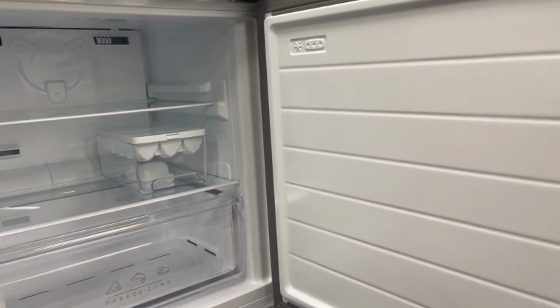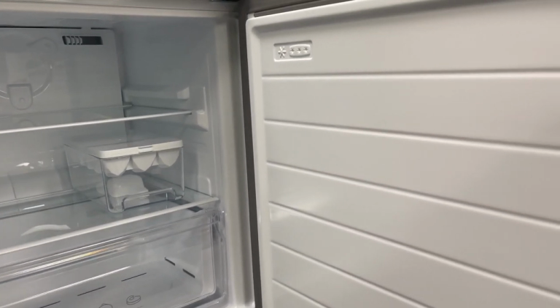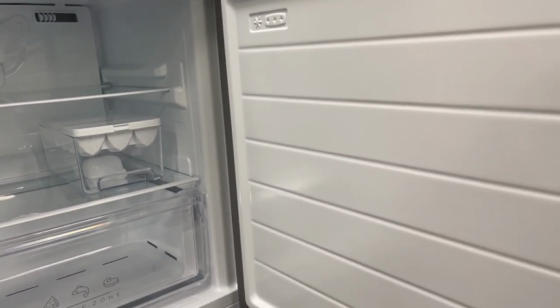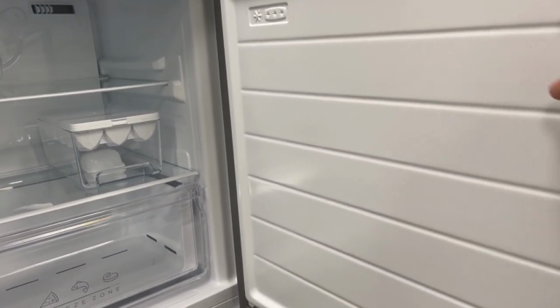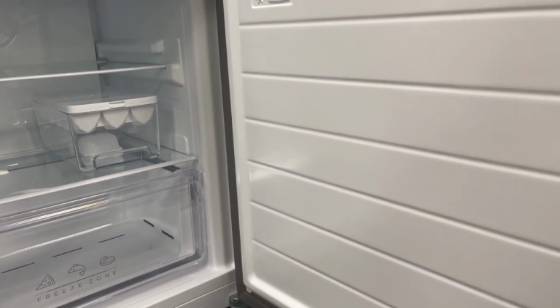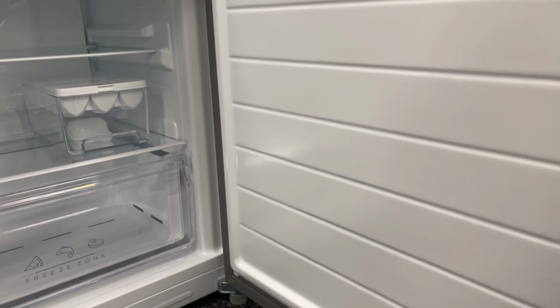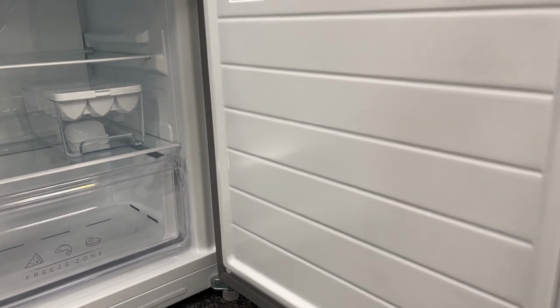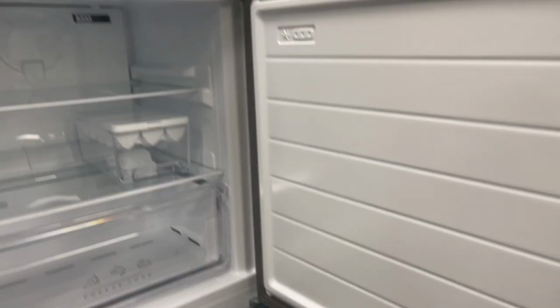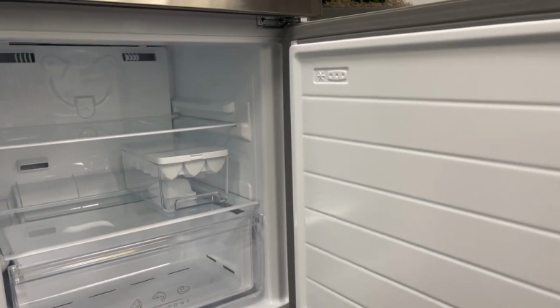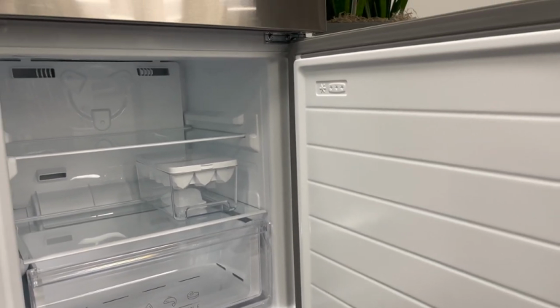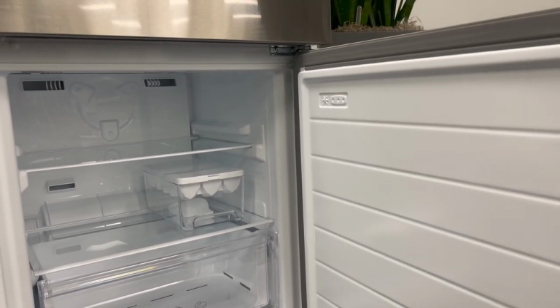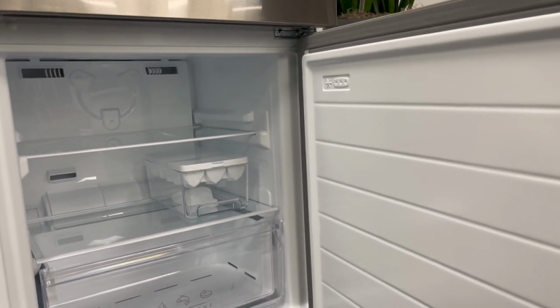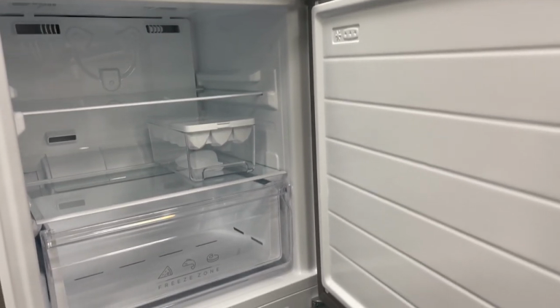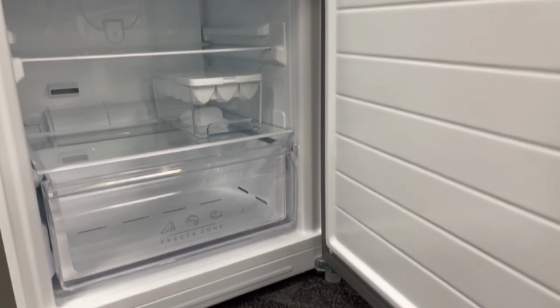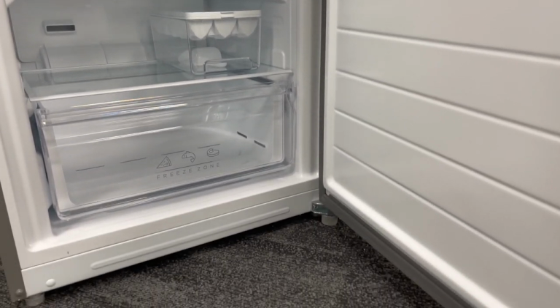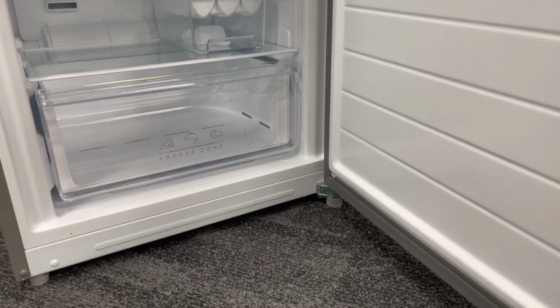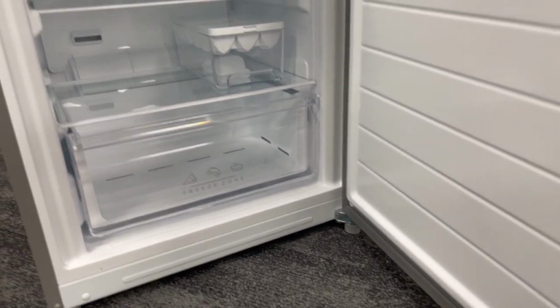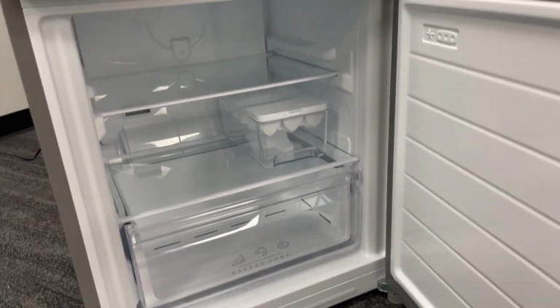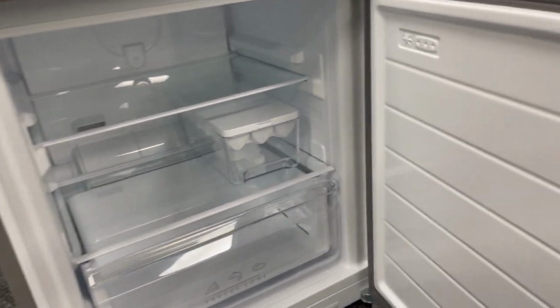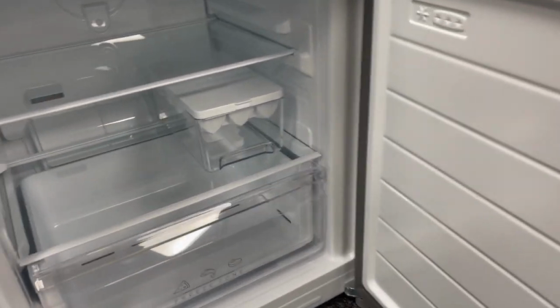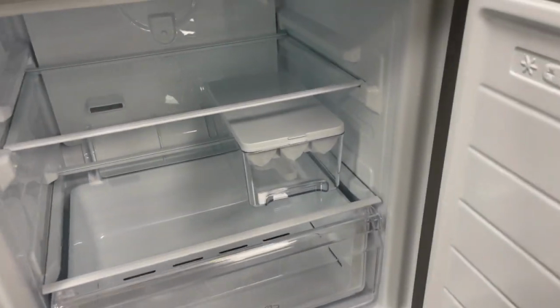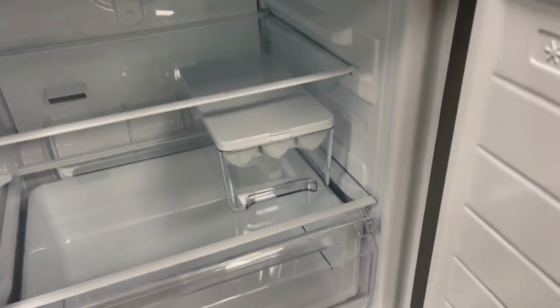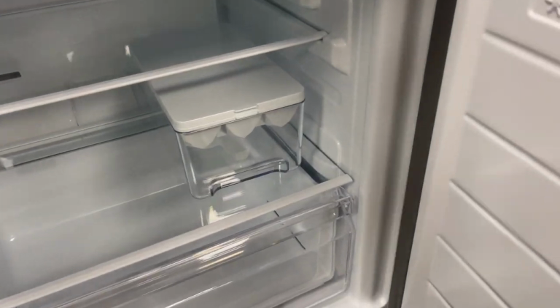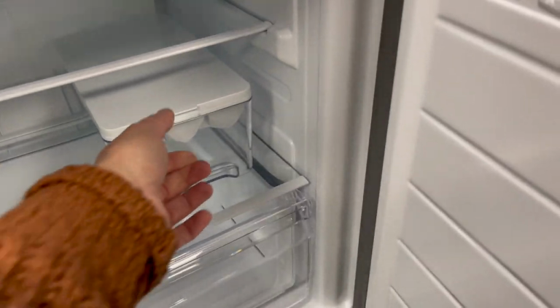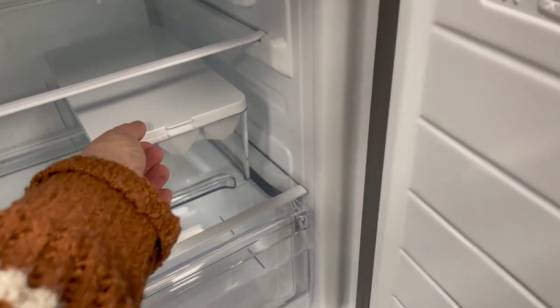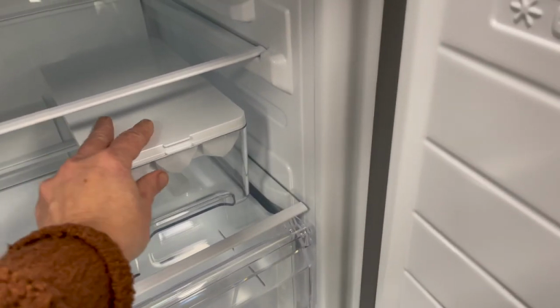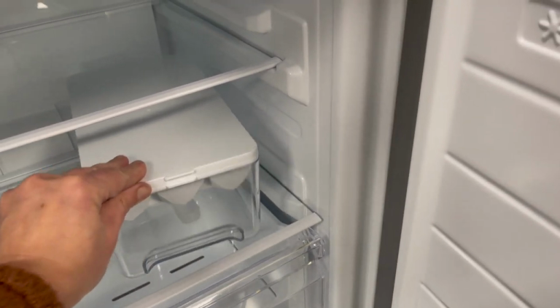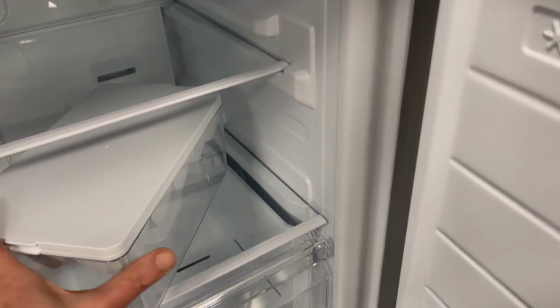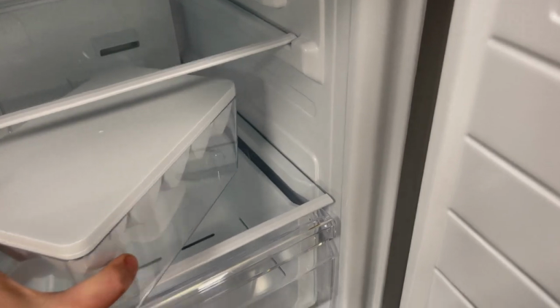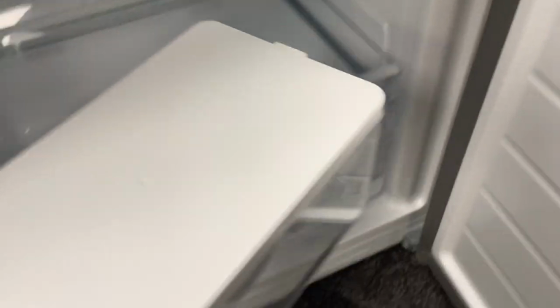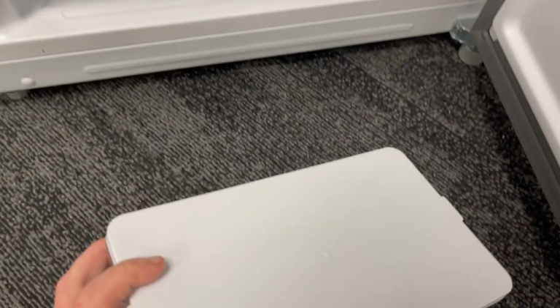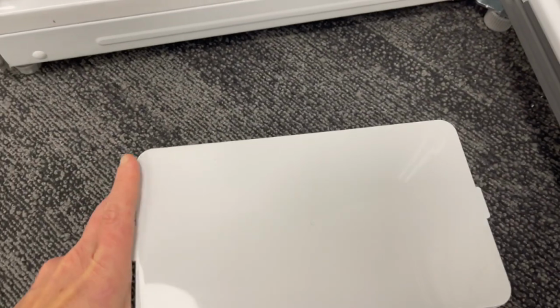It comes with an ice bucket, an ice tray, and a little ice scoop. The shelves in the freezer are also adjustable, and I can't recommend enough getting a fridge that has a drawer in the freezer.